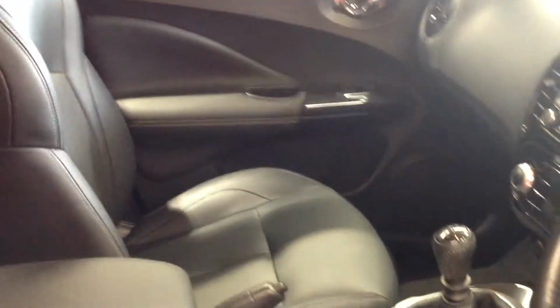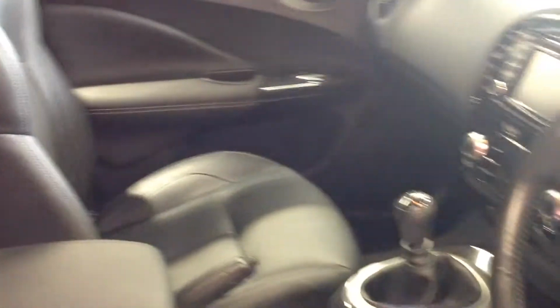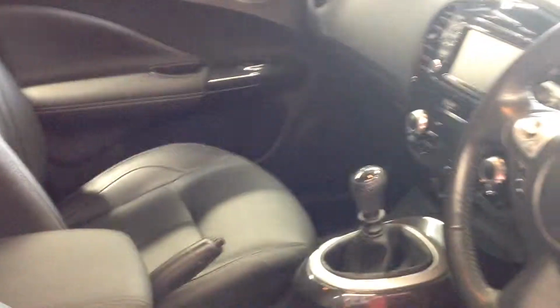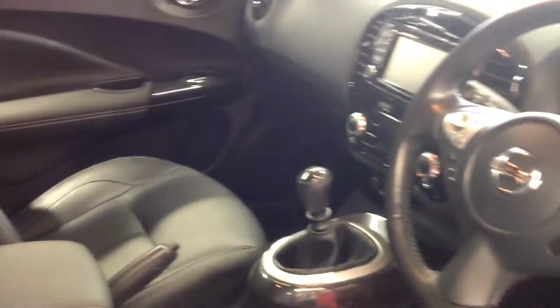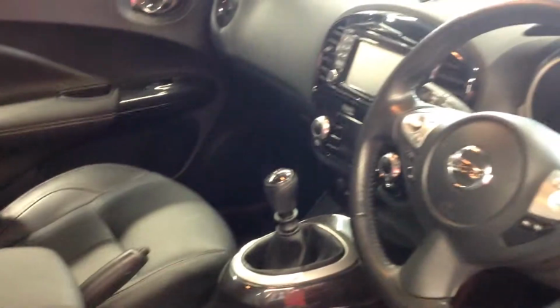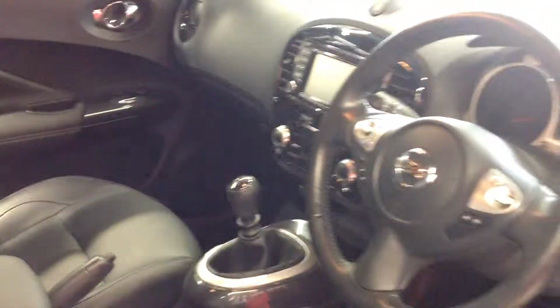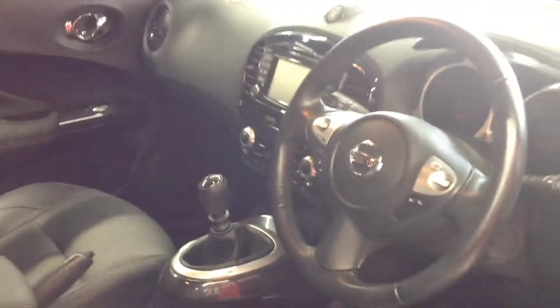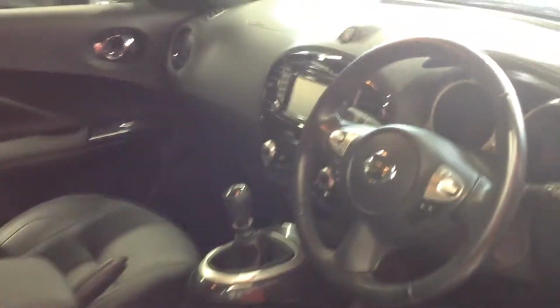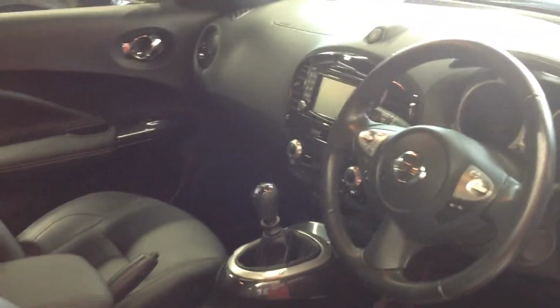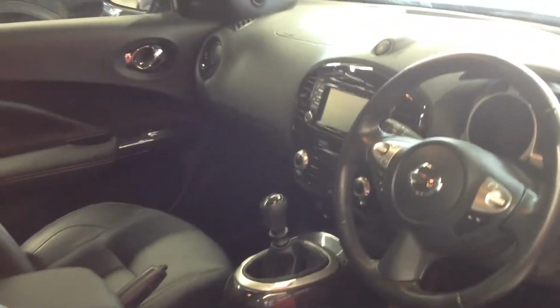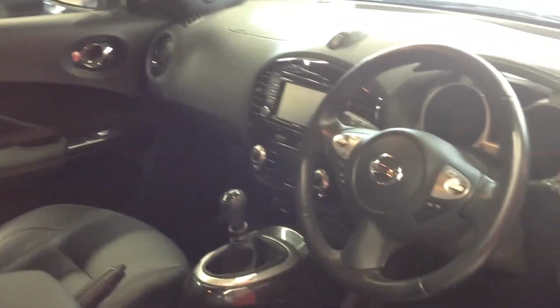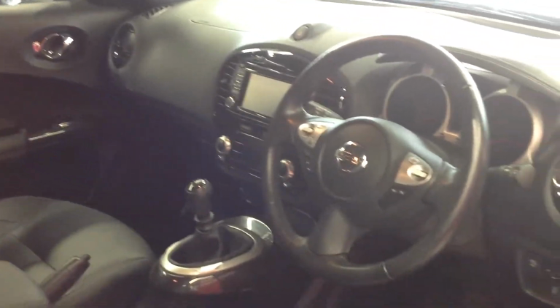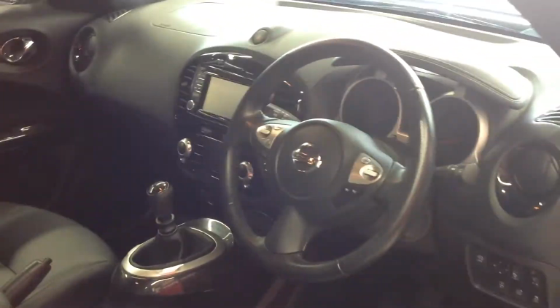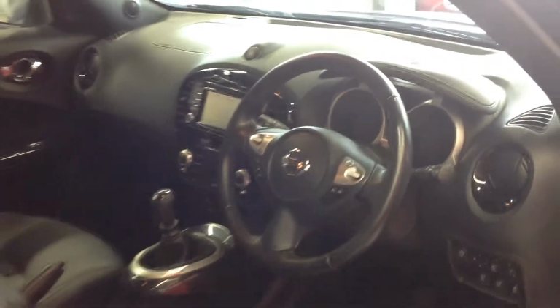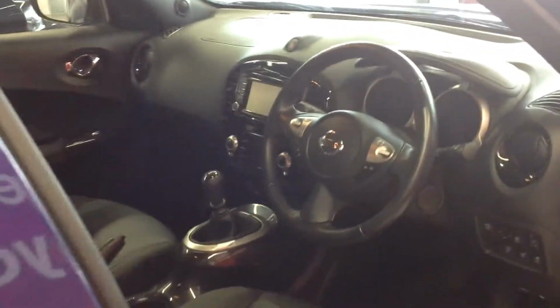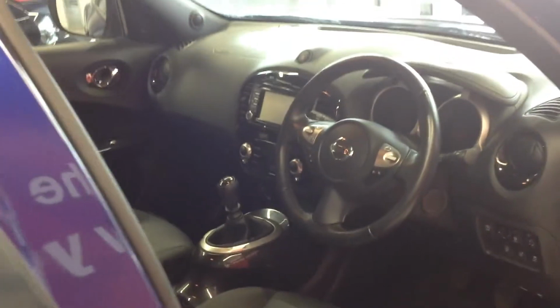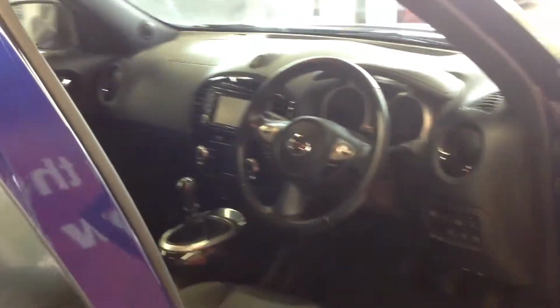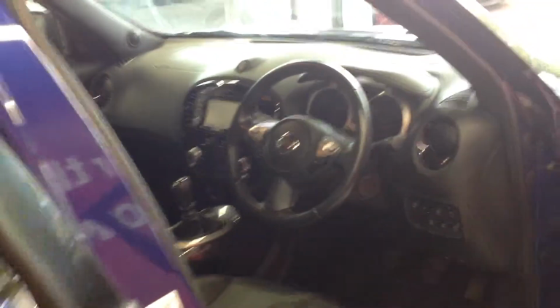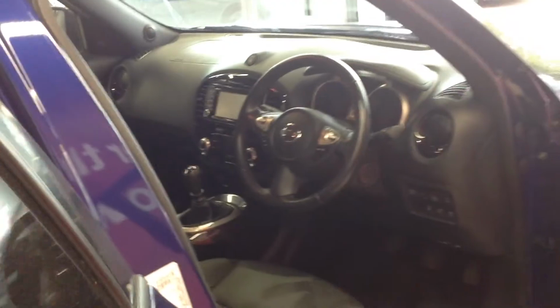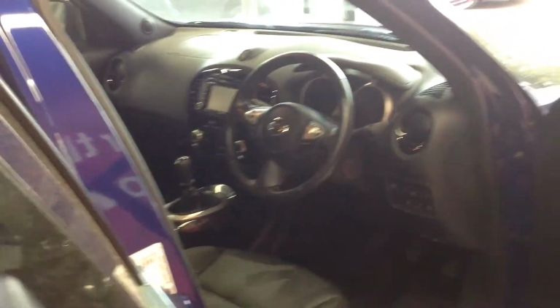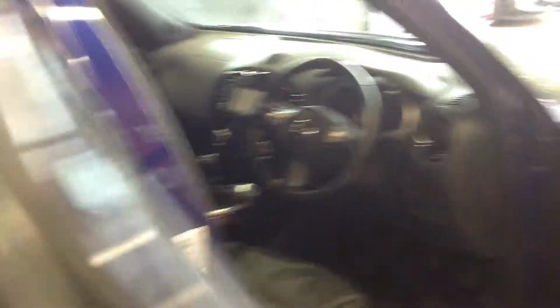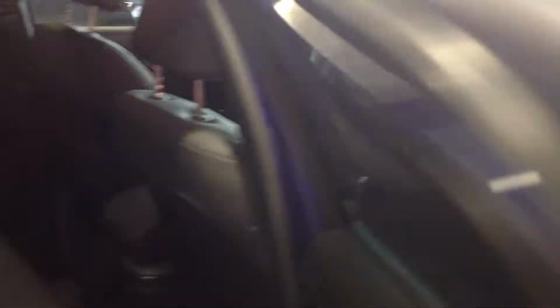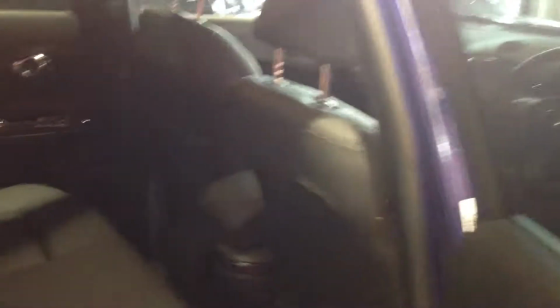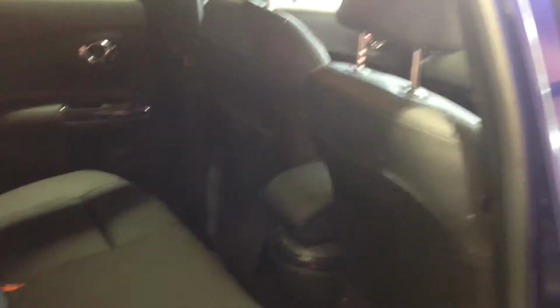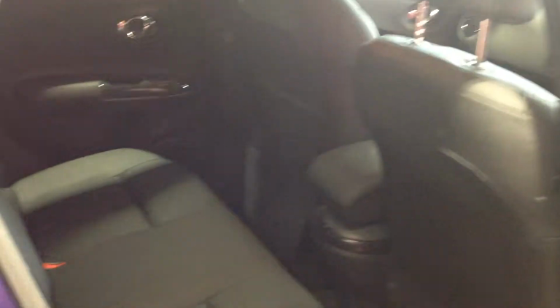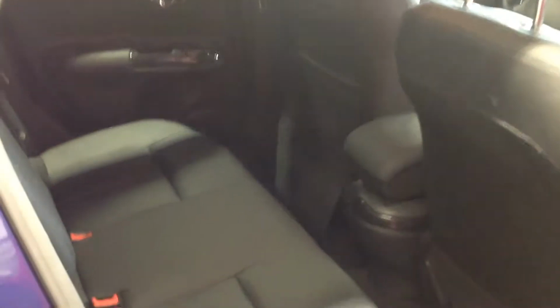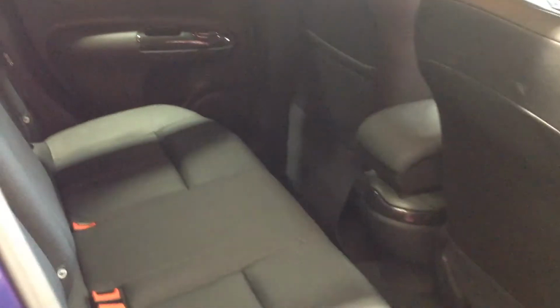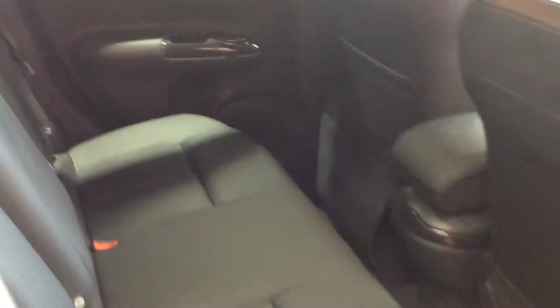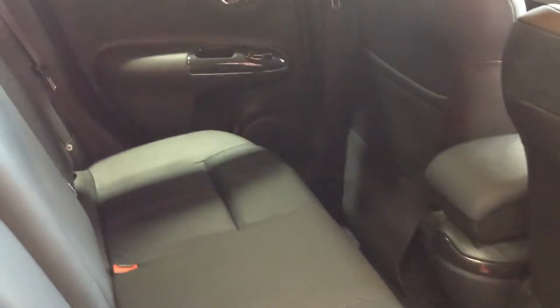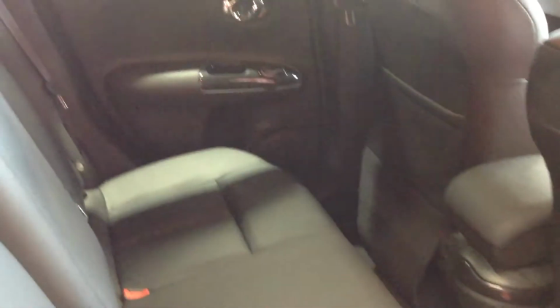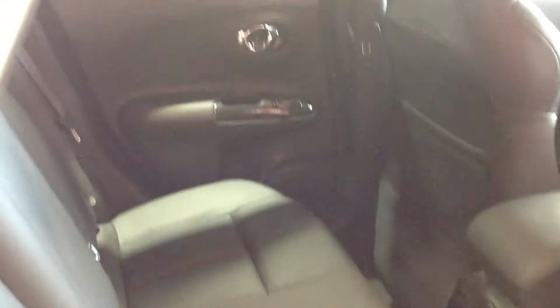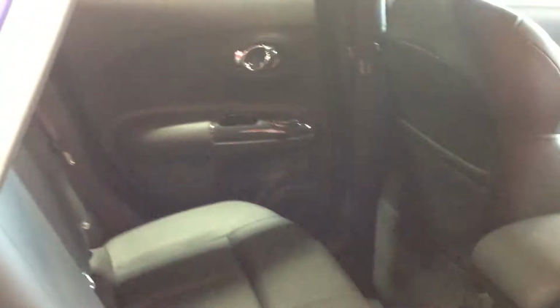I'm now just going to go into the rear seating just to show you that — all nice and clean condition, as you would expect.